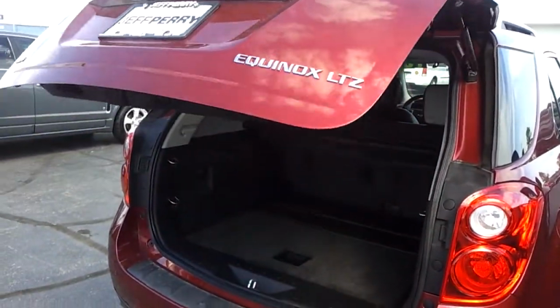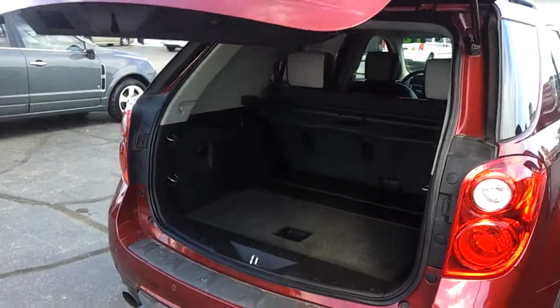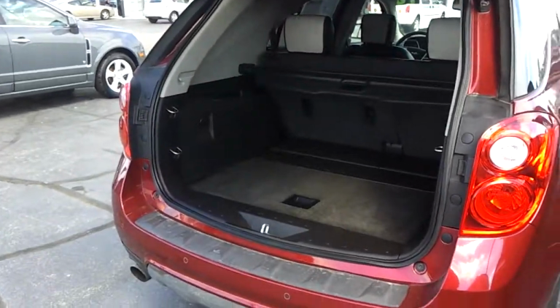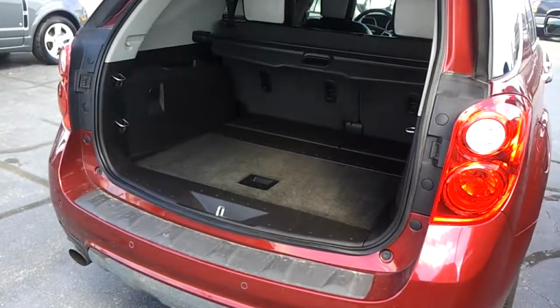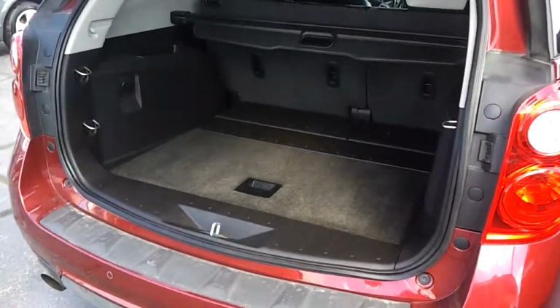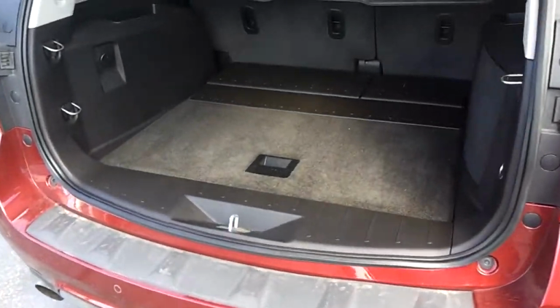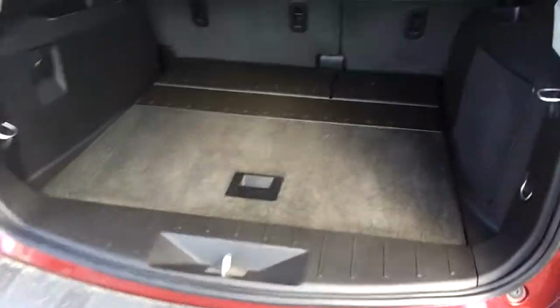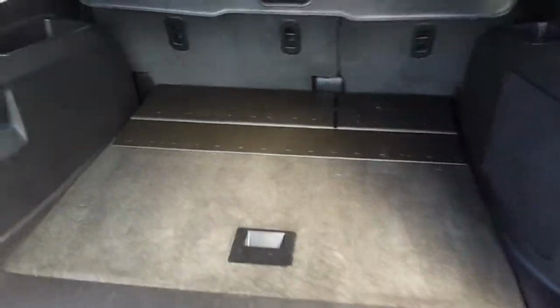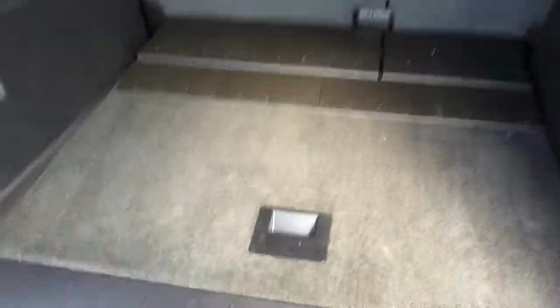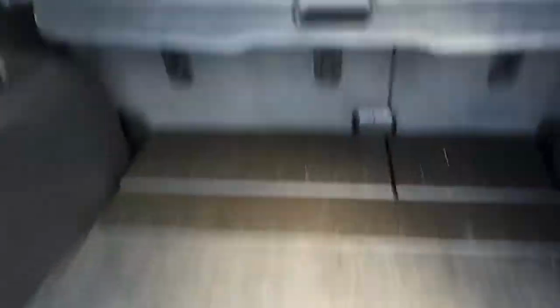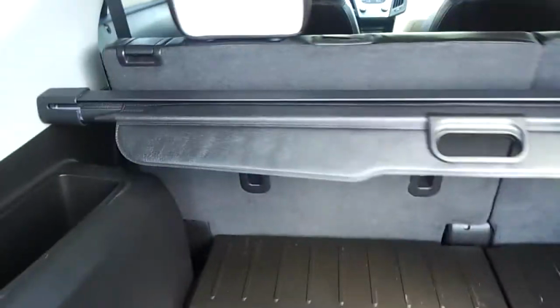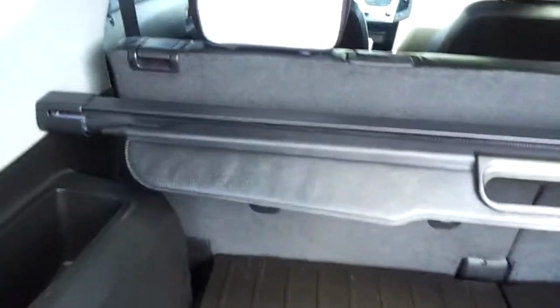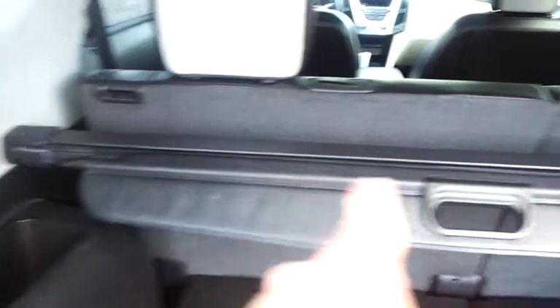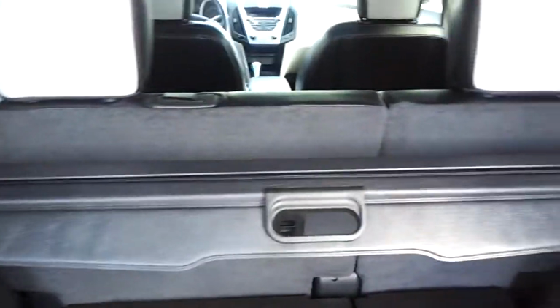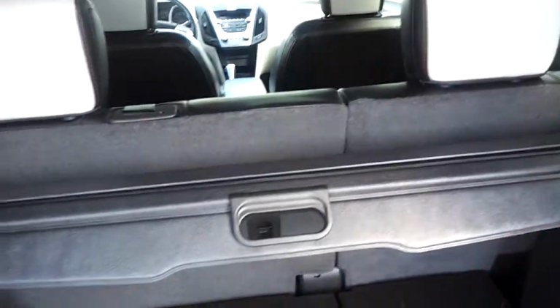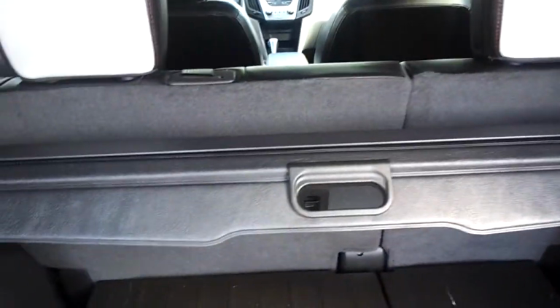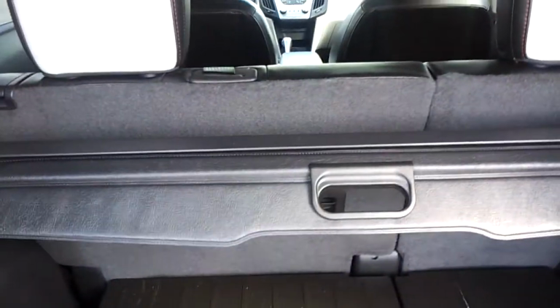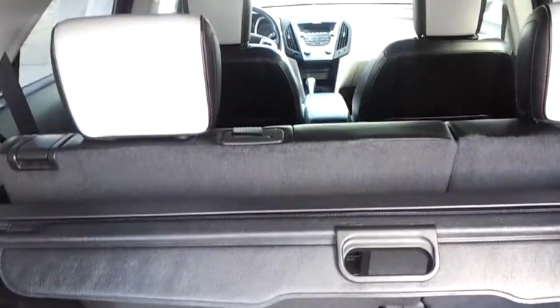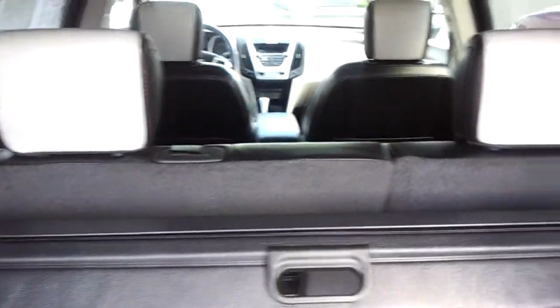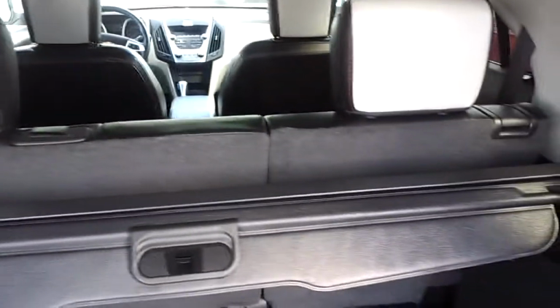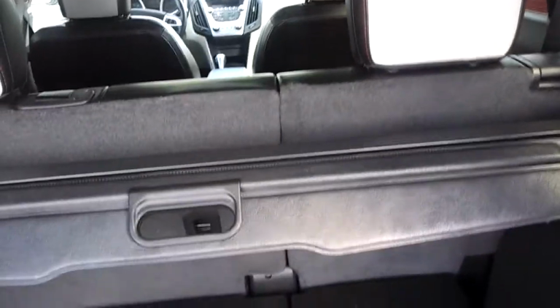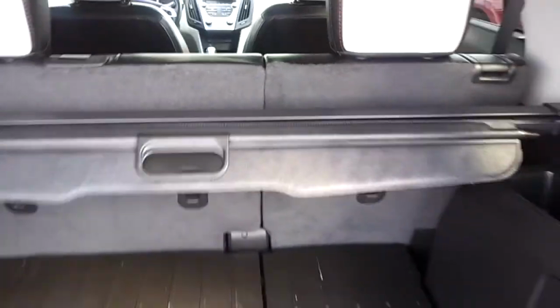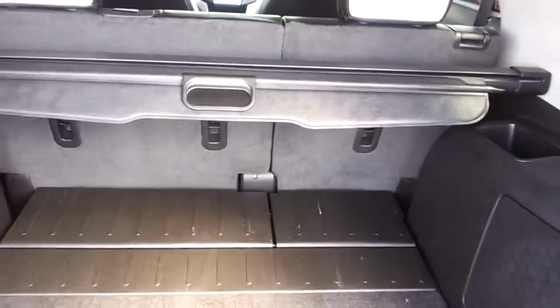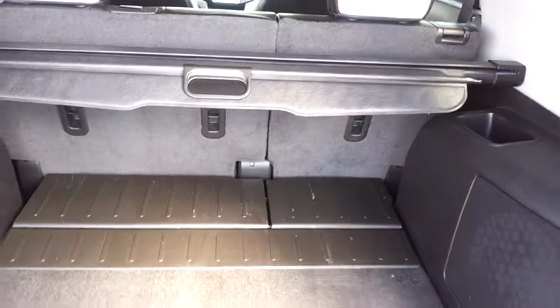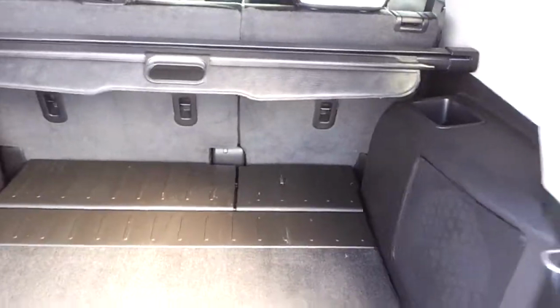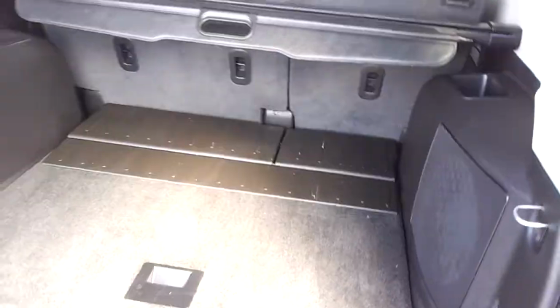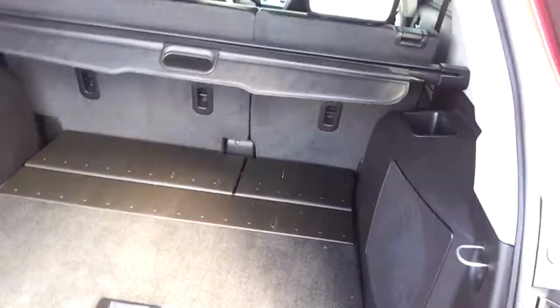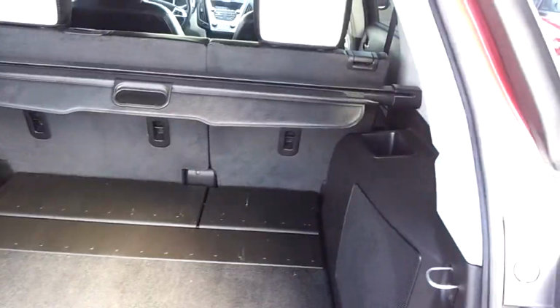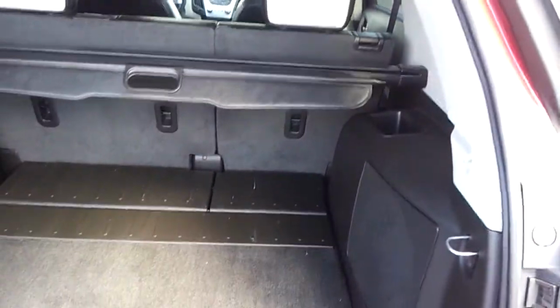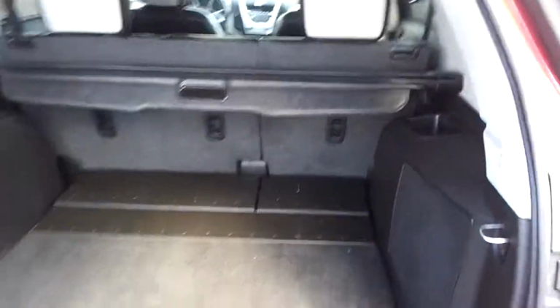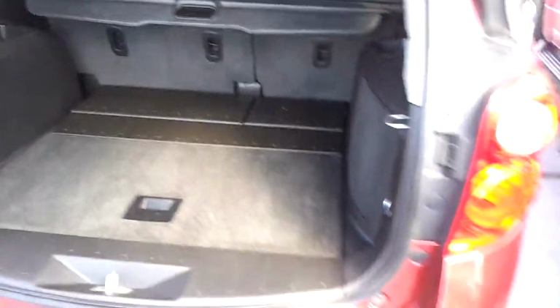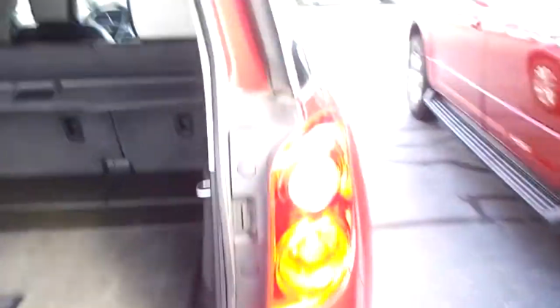Power lift gate. Nice and clean on the inside here. A little cargo cover that comes out if you need it to. Back seats fold down flat so you'll be able to fit everything you want in there, including the kennels.